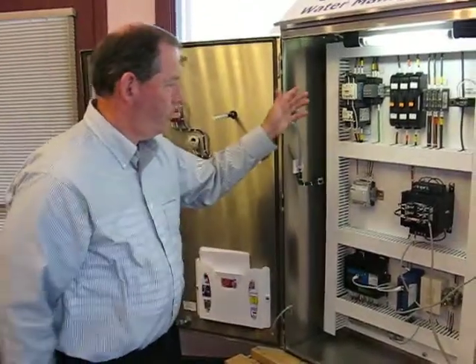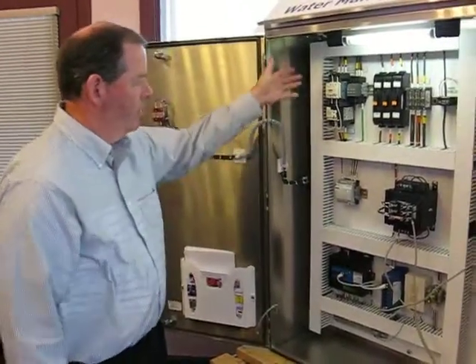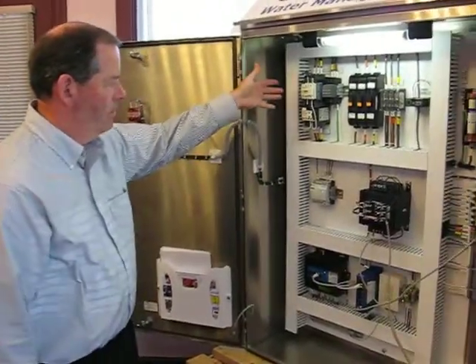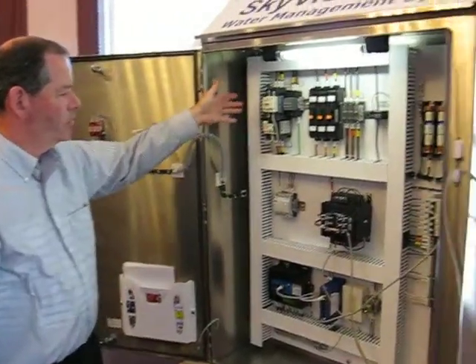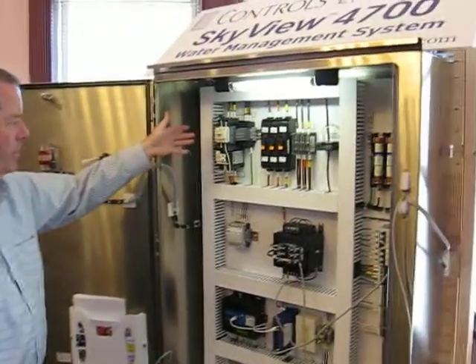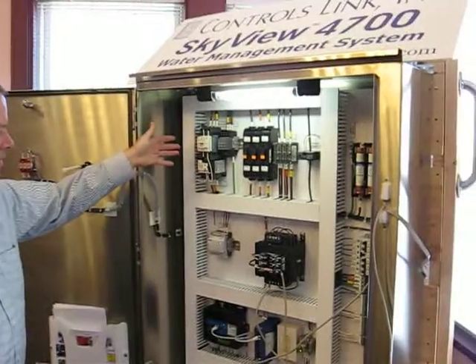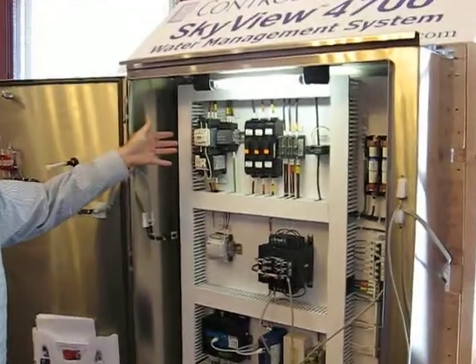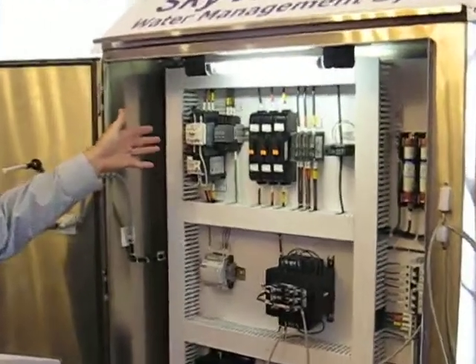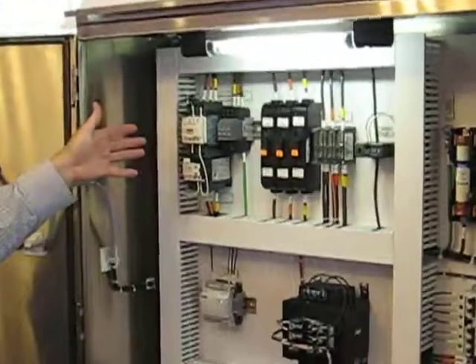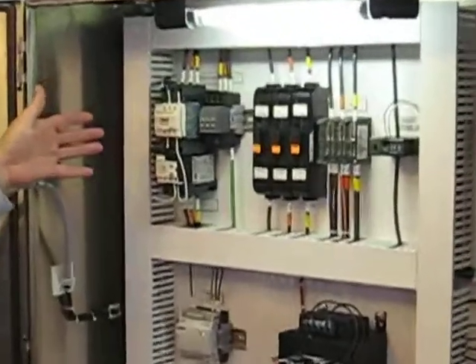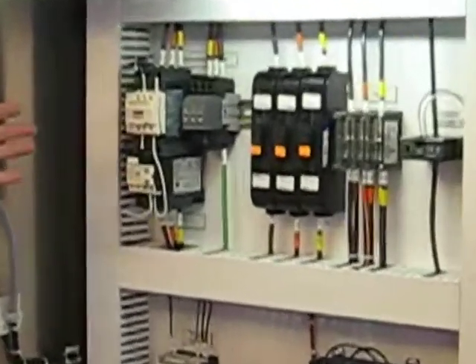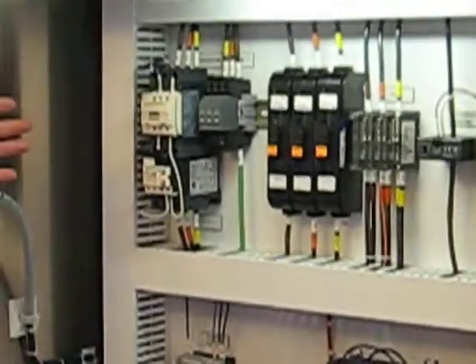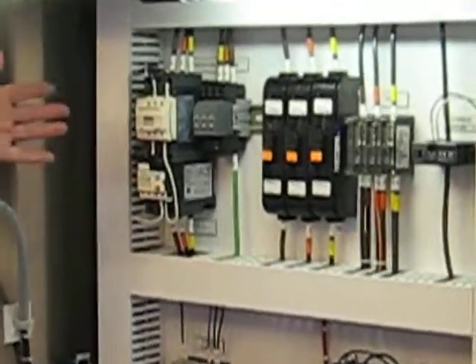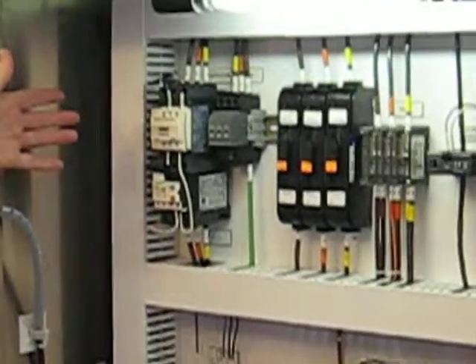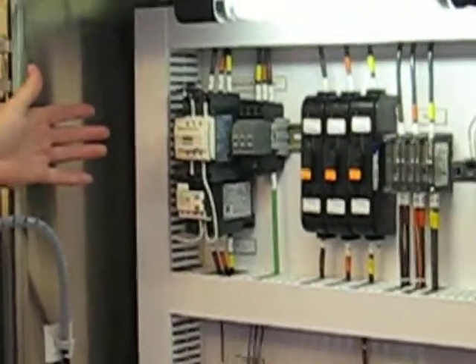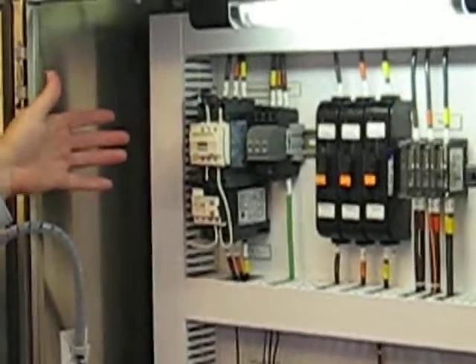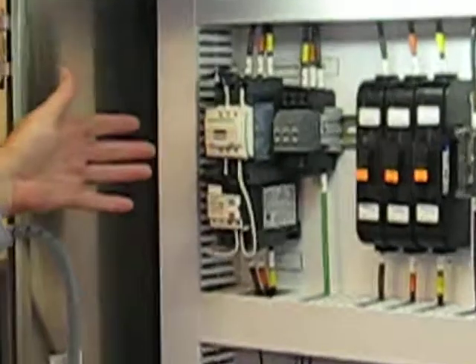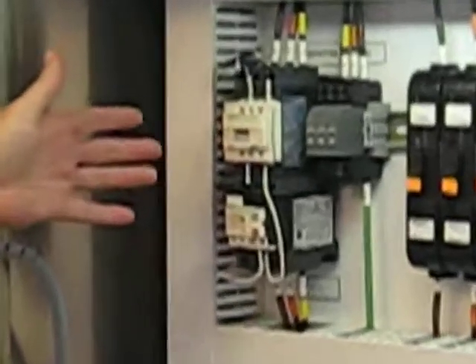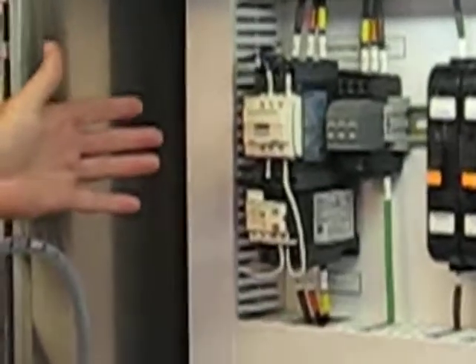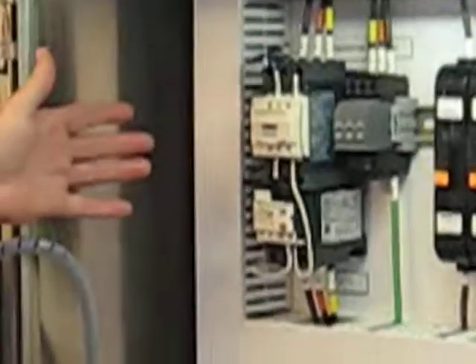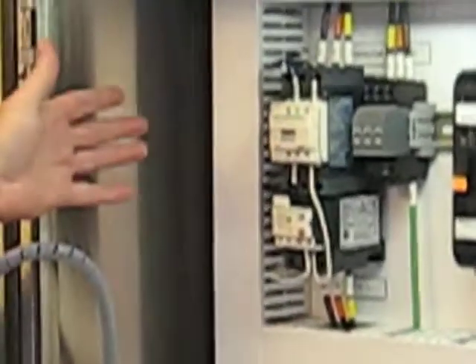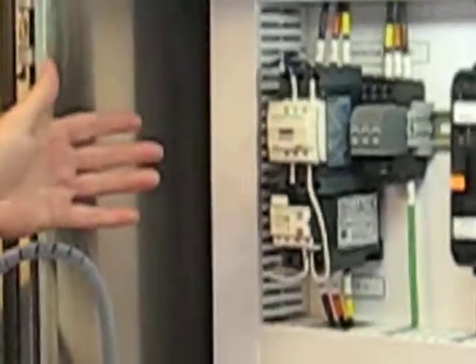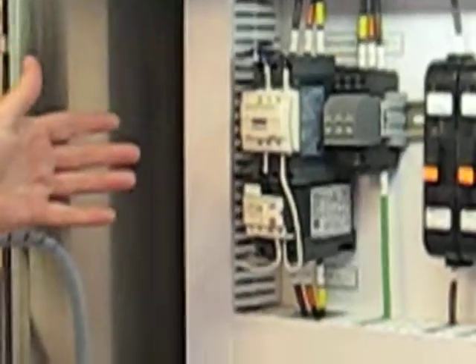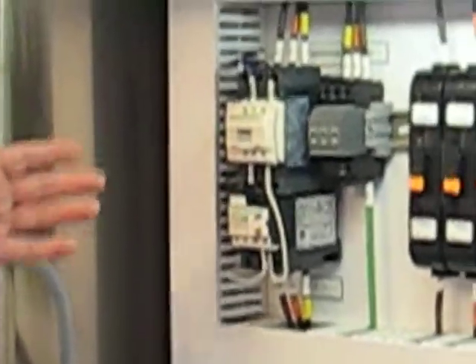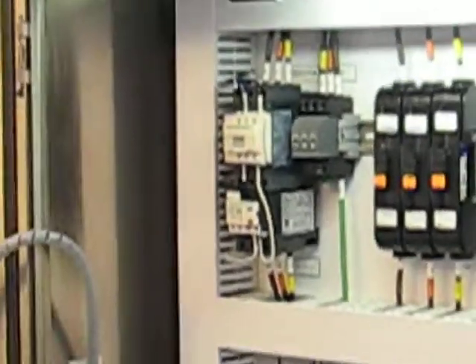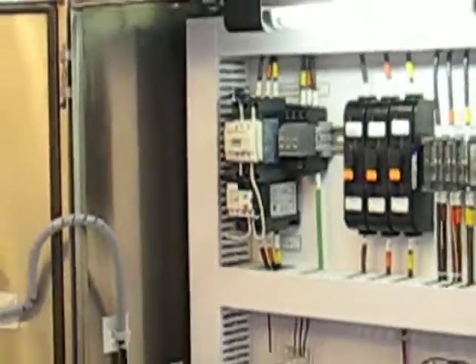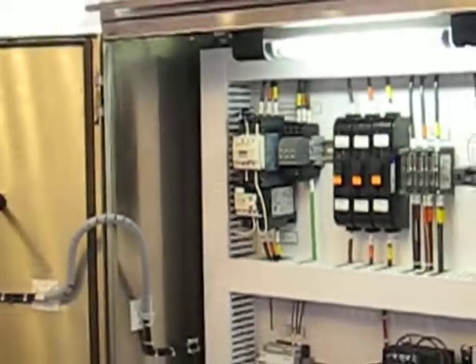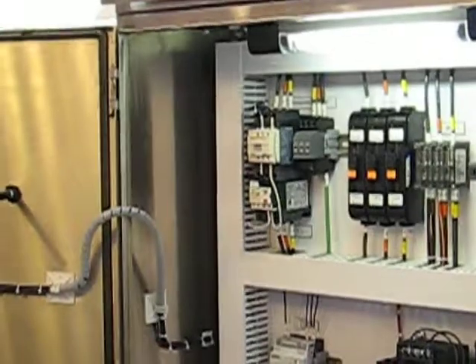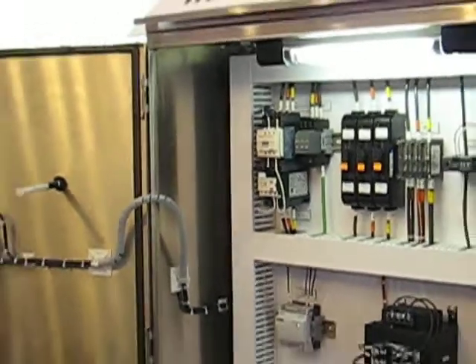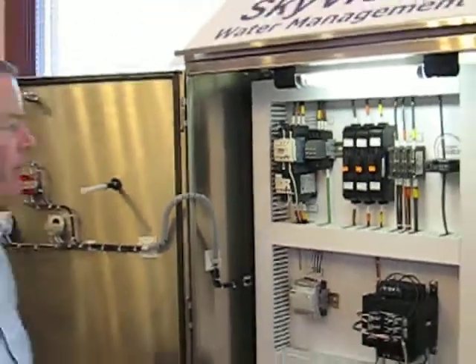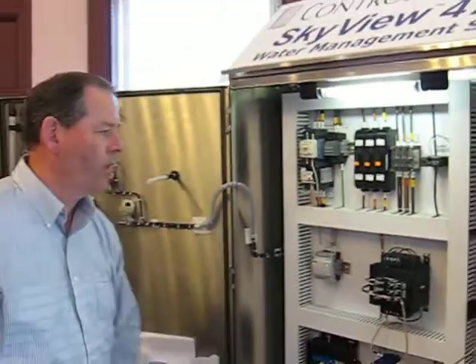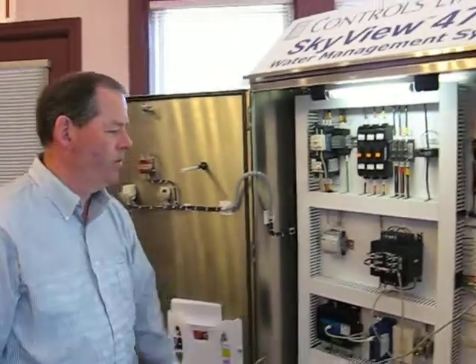We also have motor controllers in here. If you have pumps, as a pump controller, these are NEMA 1 starters here, up to about 5 horsepower for this type of unit. This is a pretty rugged unit.